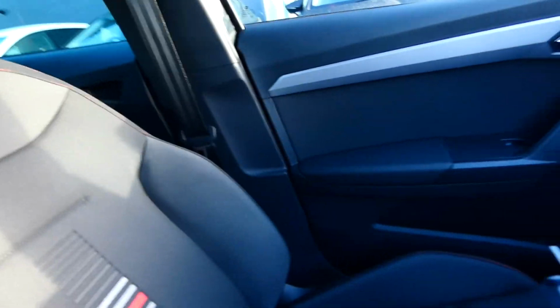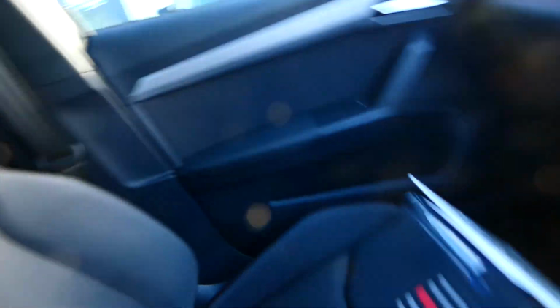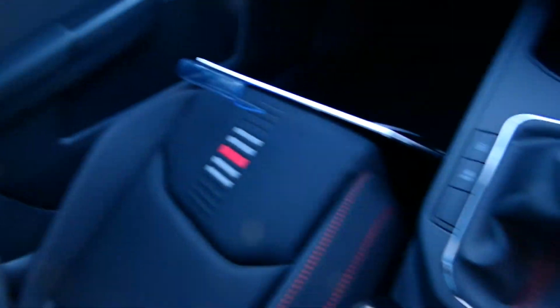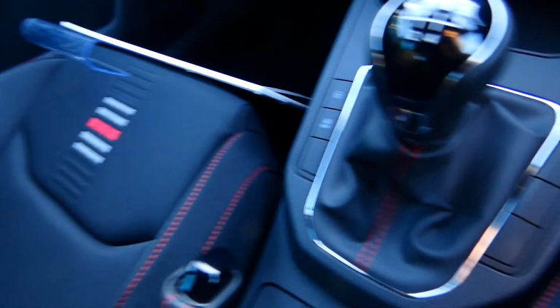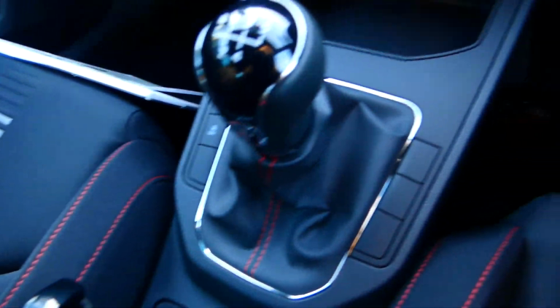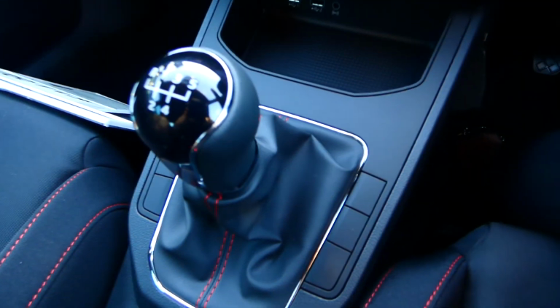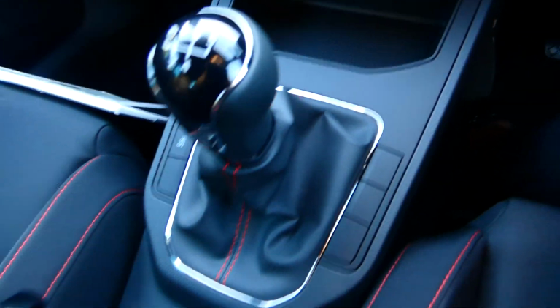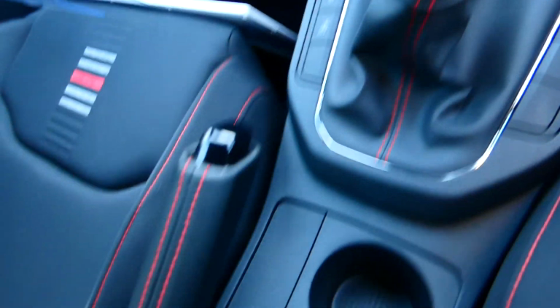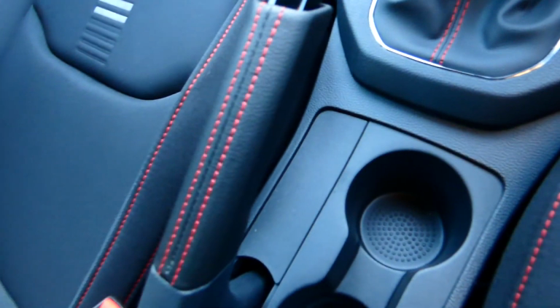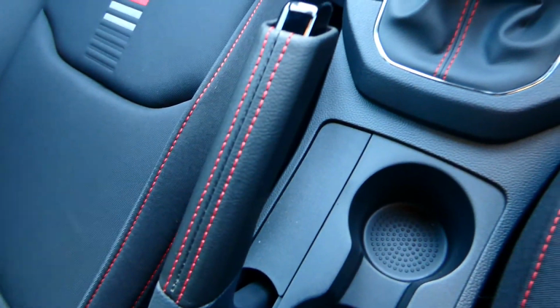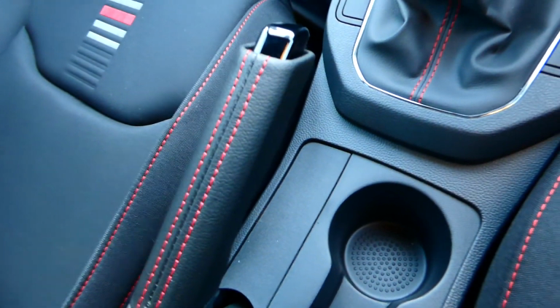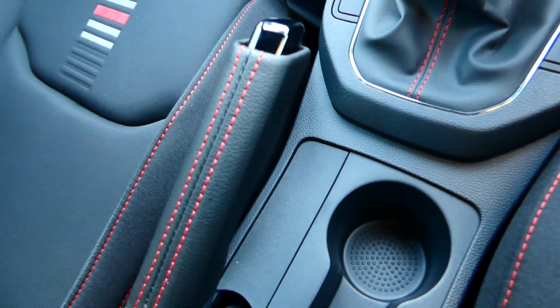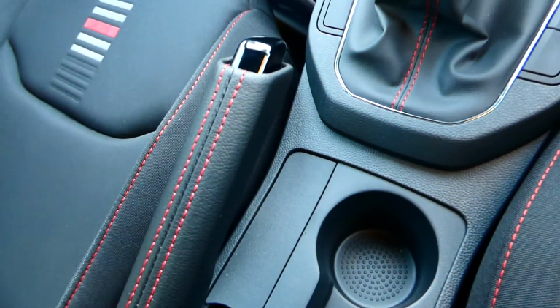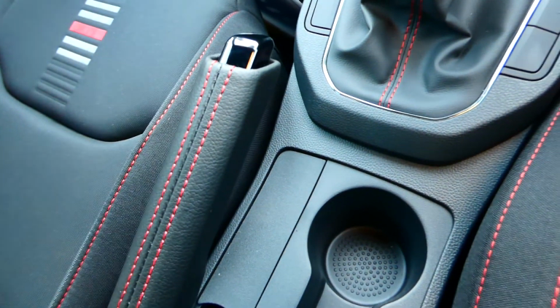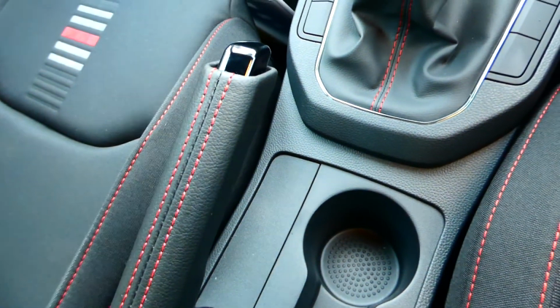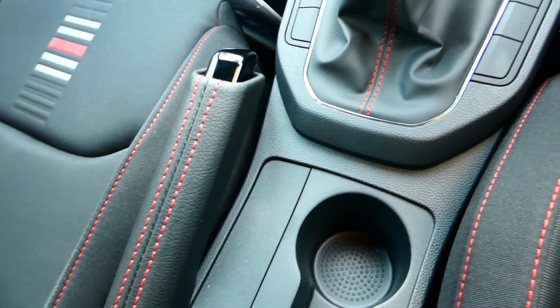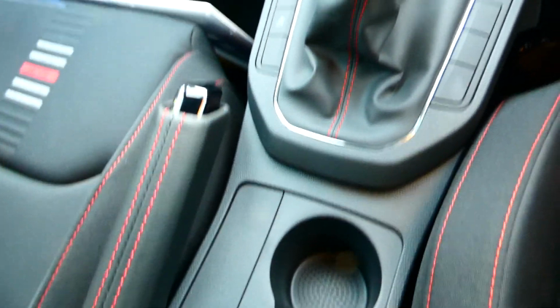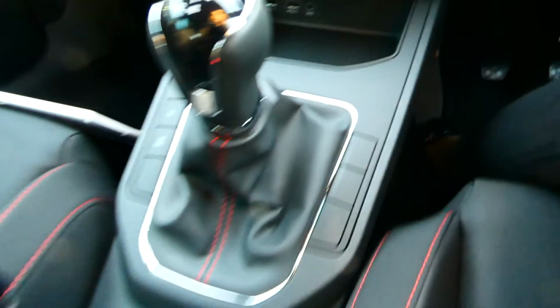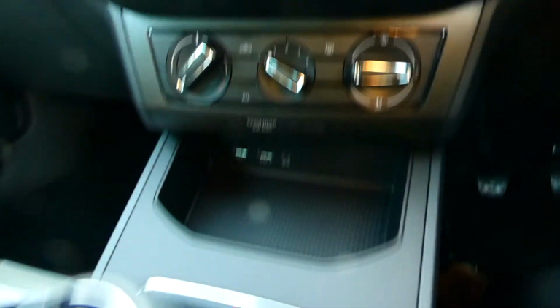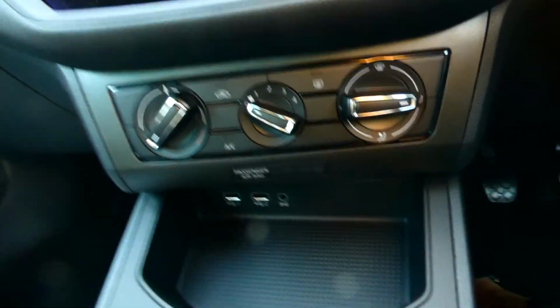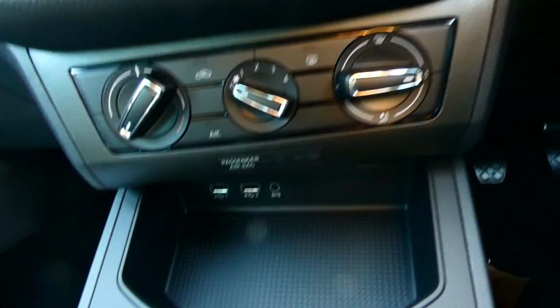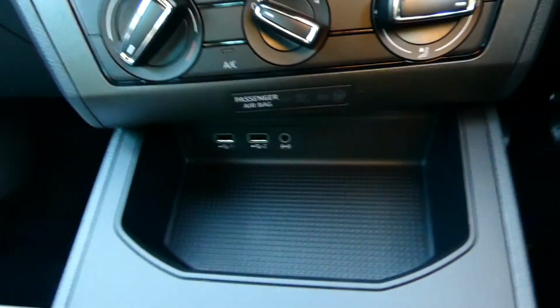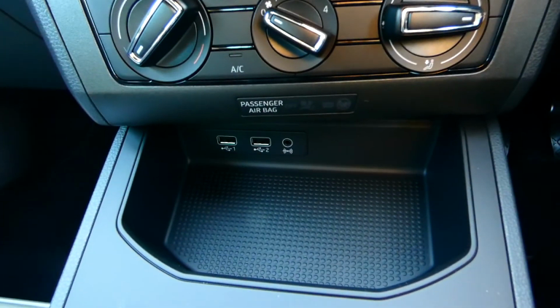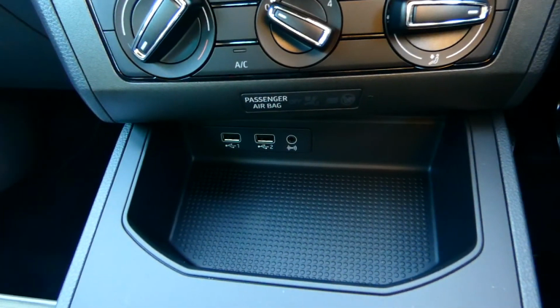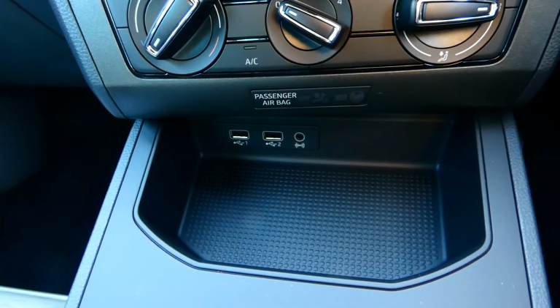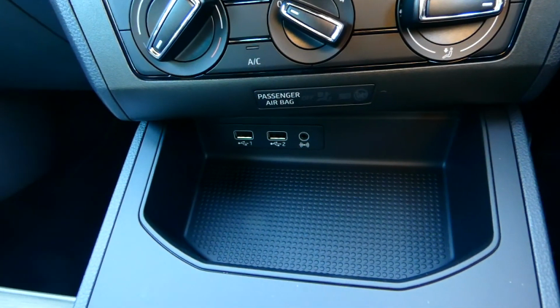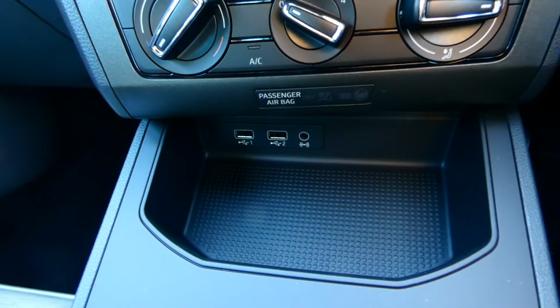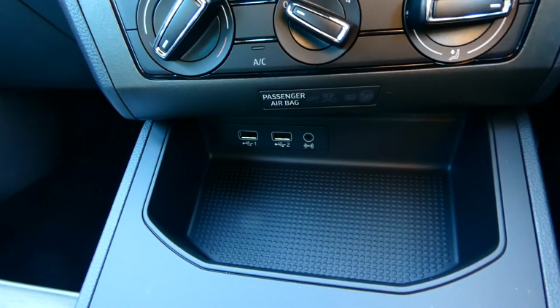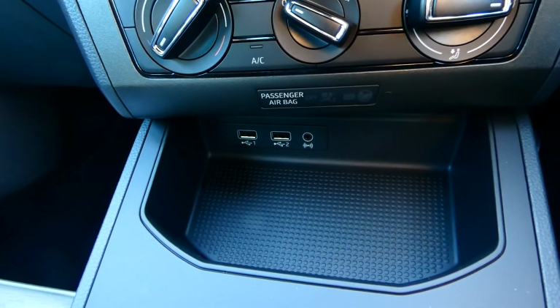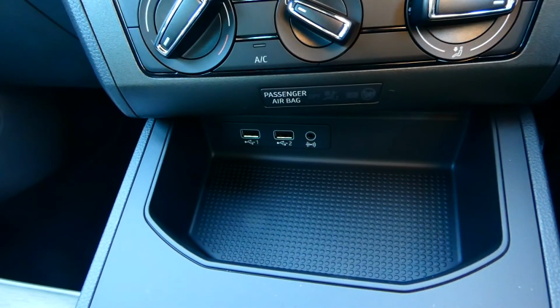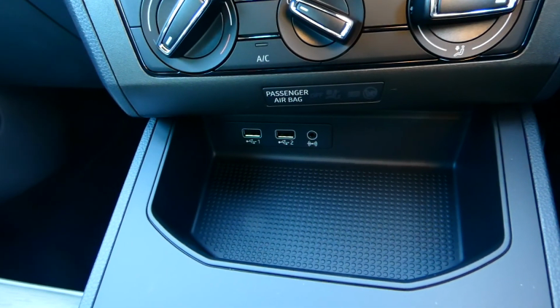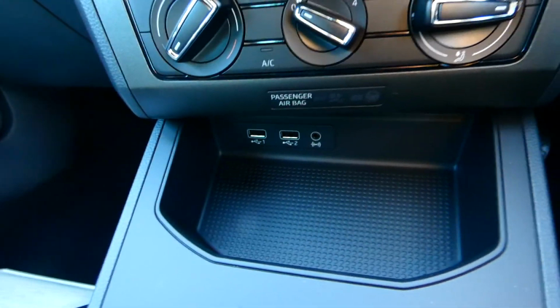This vehicle is a five-speed manual and we've also got the black leather handbrake. We also have access to USB inputs and auxiliary cable inputs.